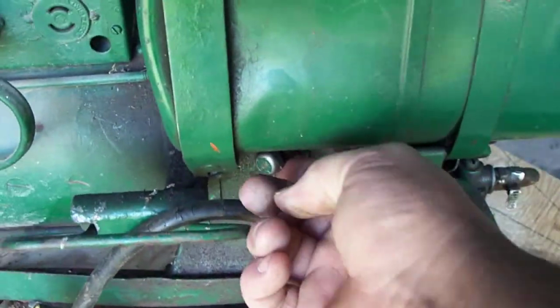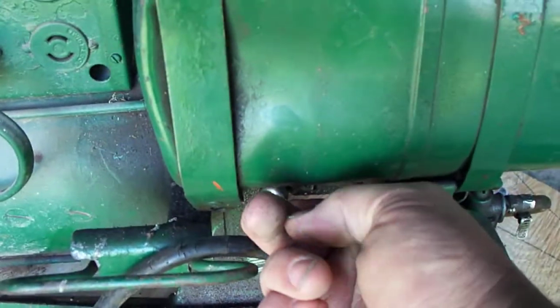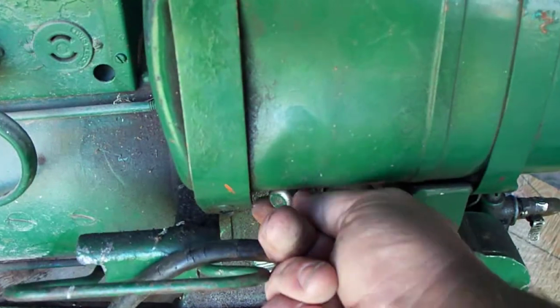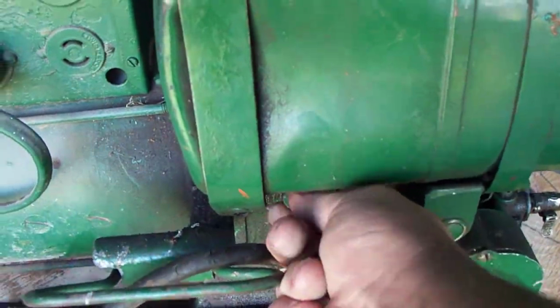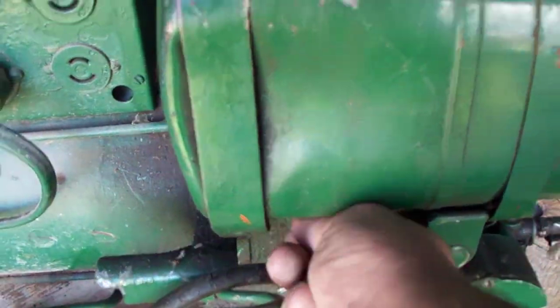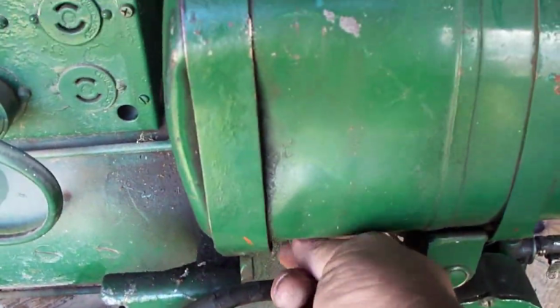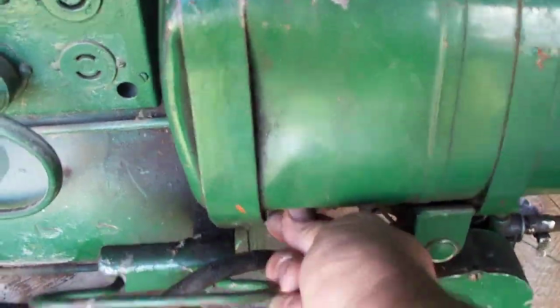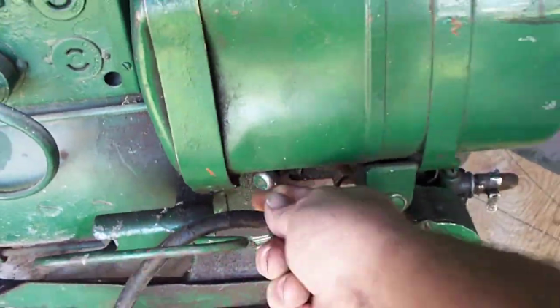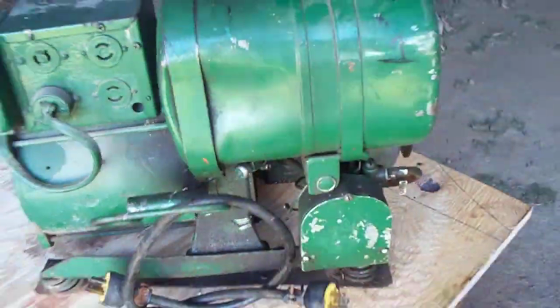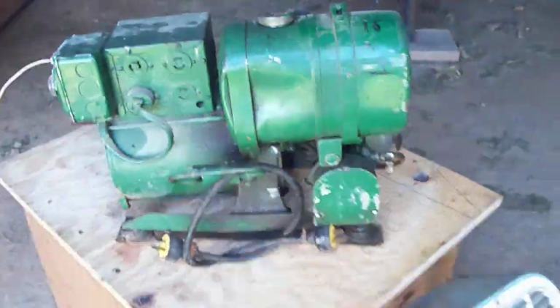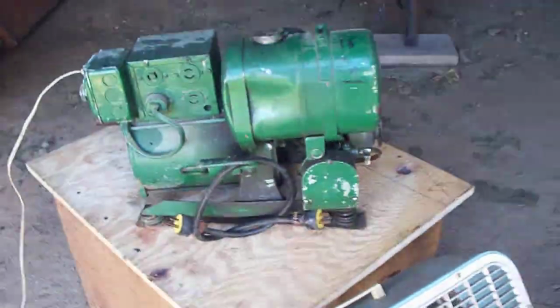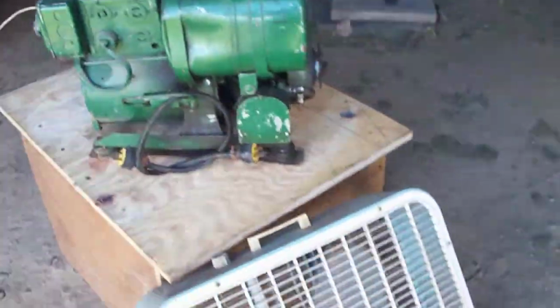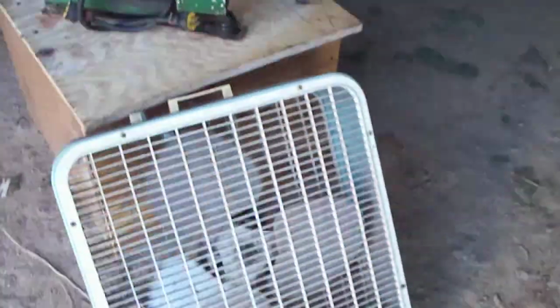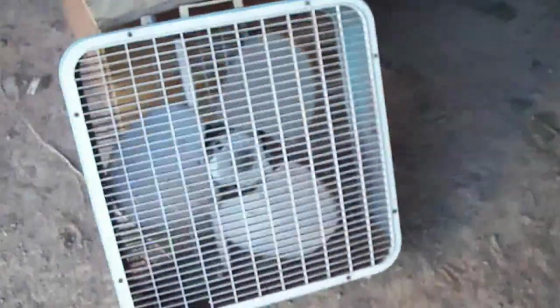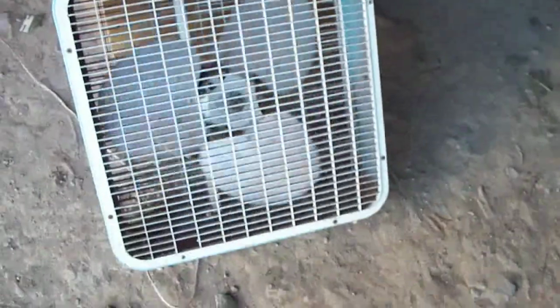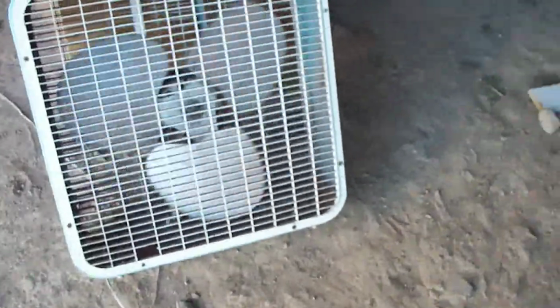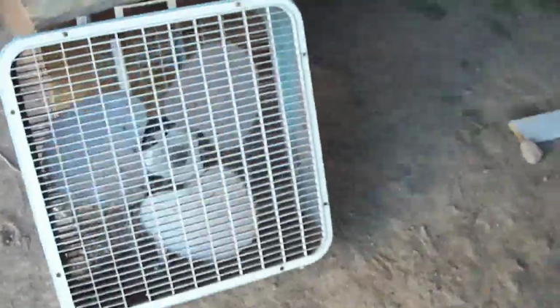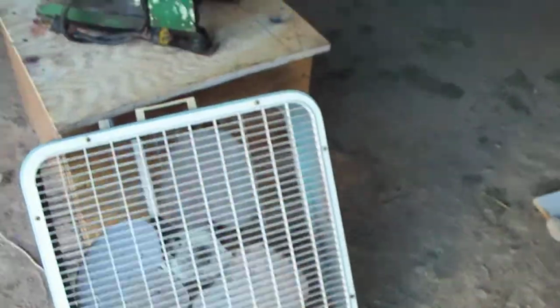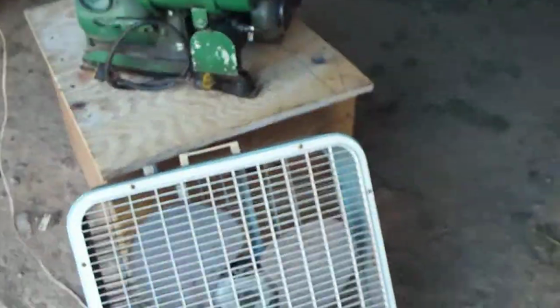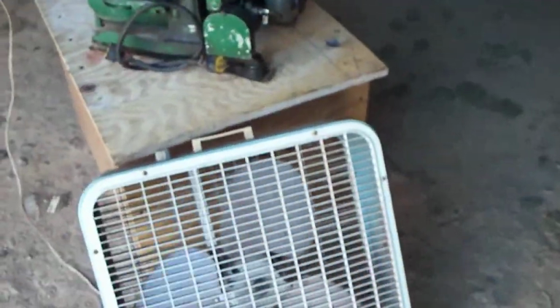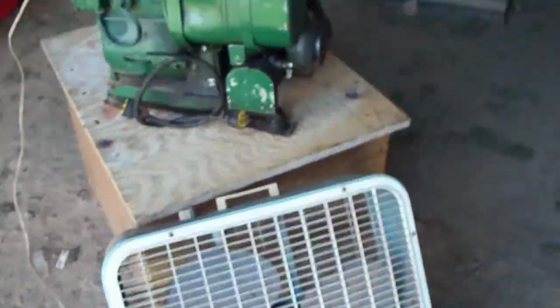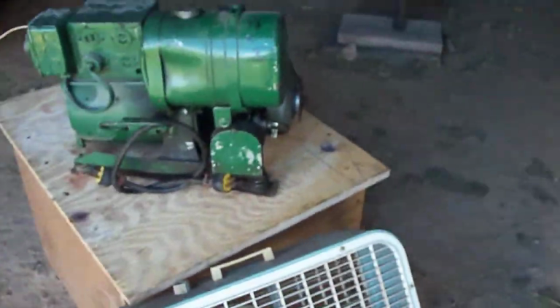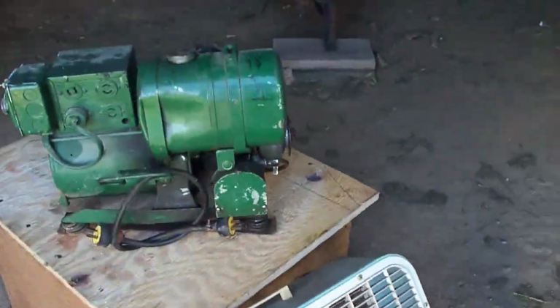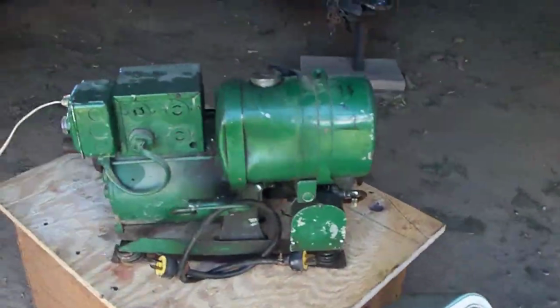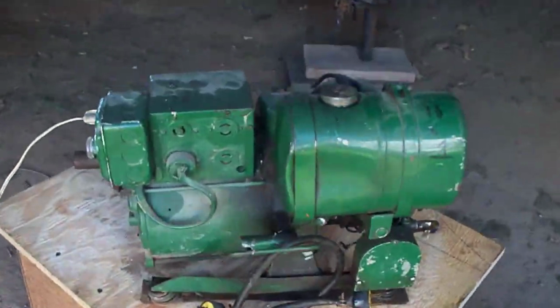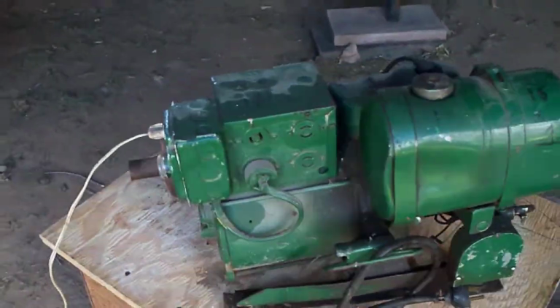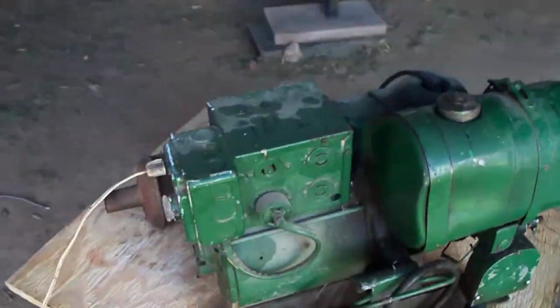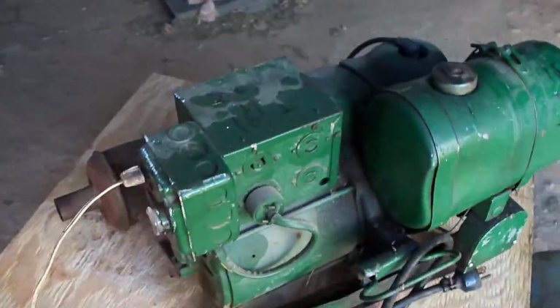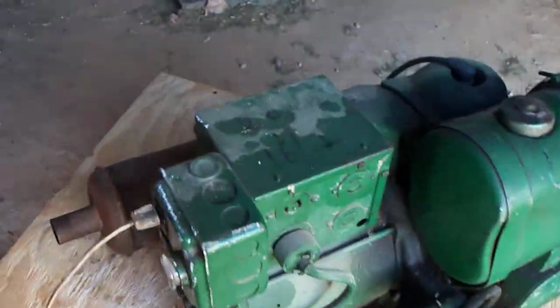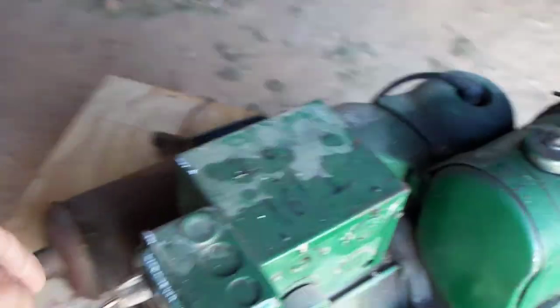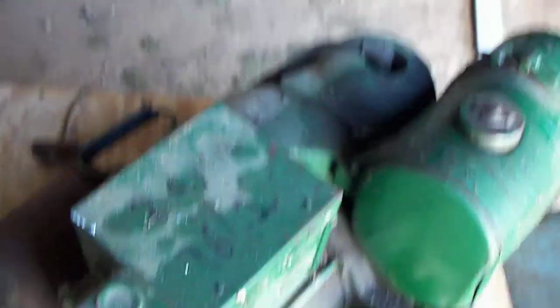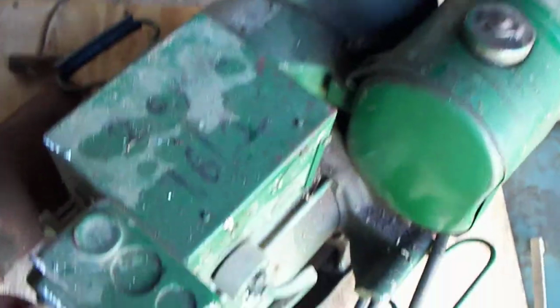That's why I have to immediately turn off the fuel. Runs beautiful — puts out 13 amps, handles a Makita circular saw. It's not for sale.